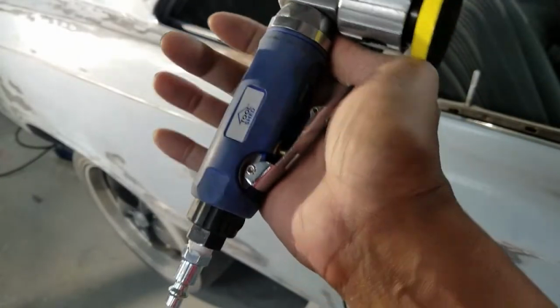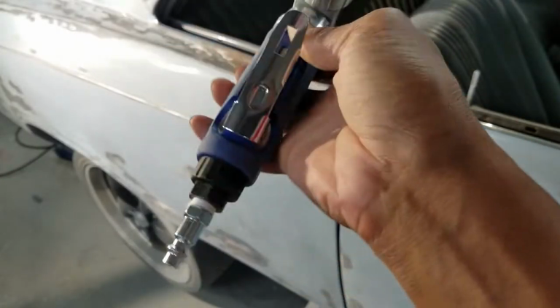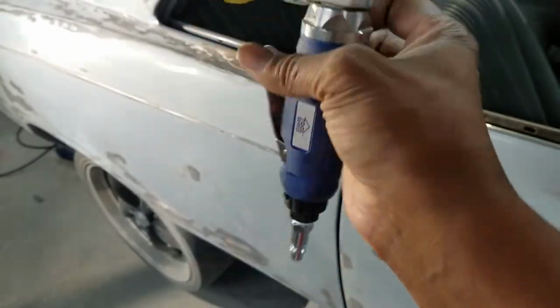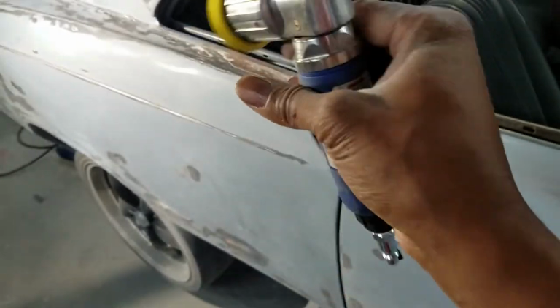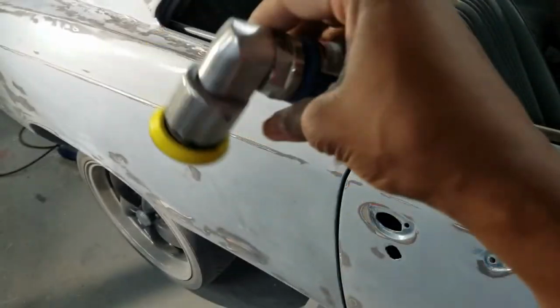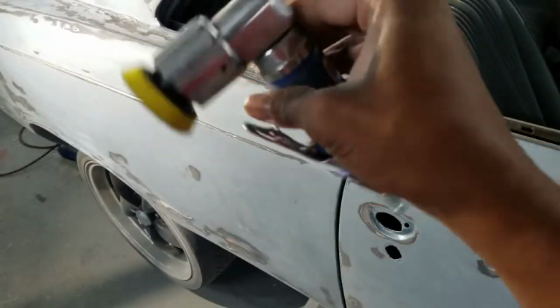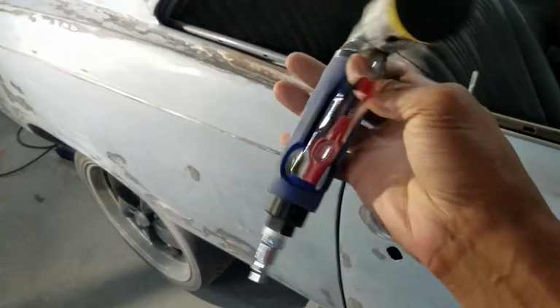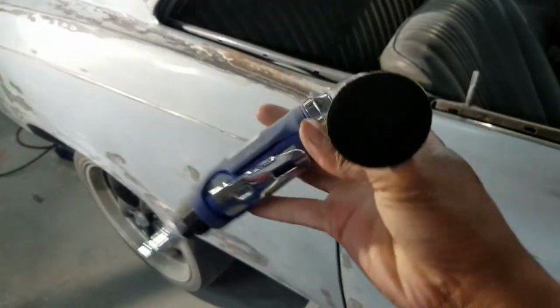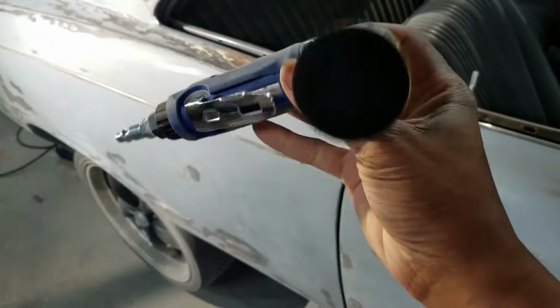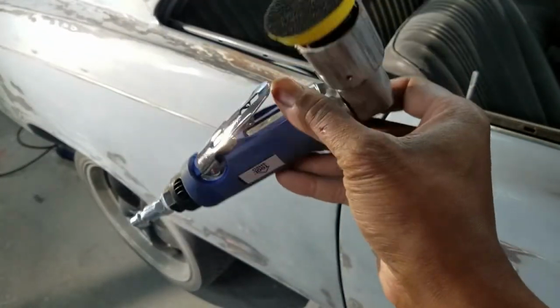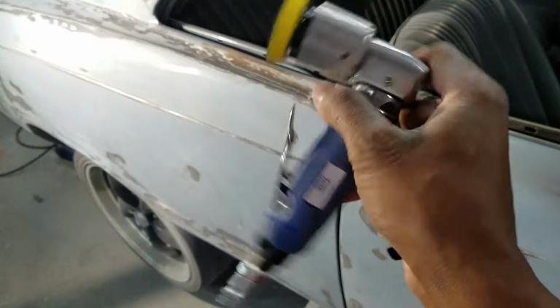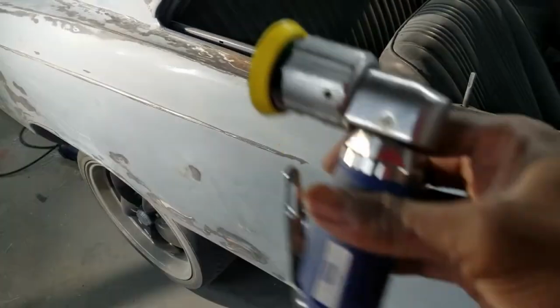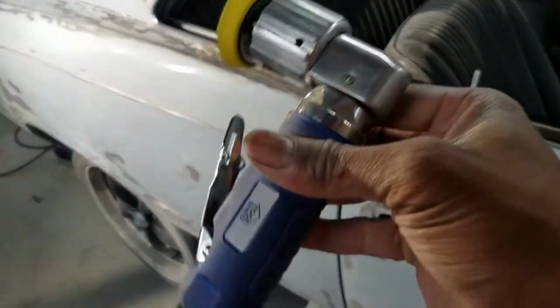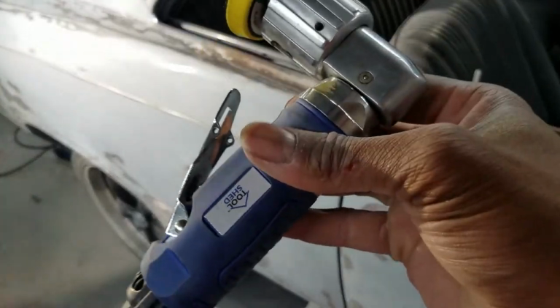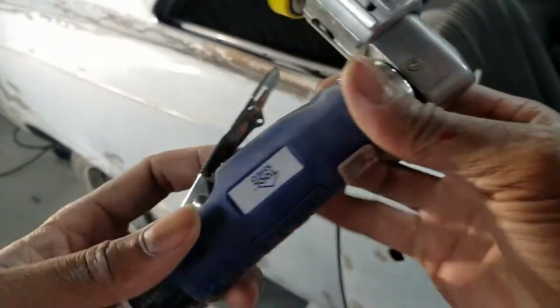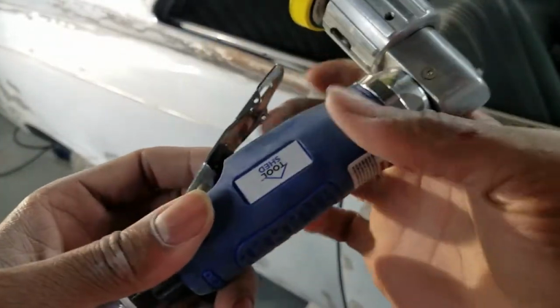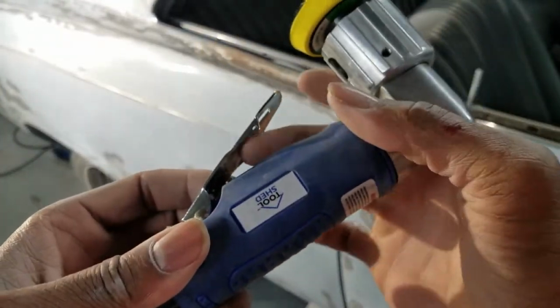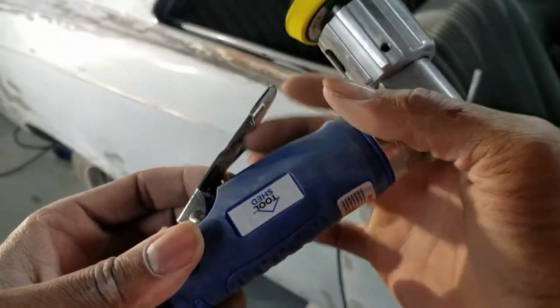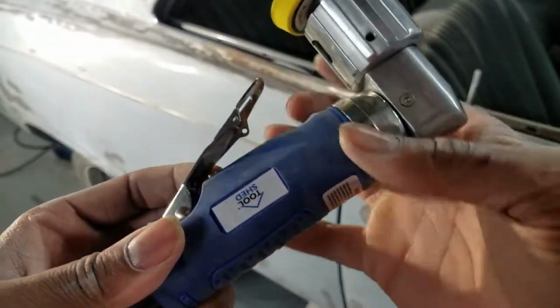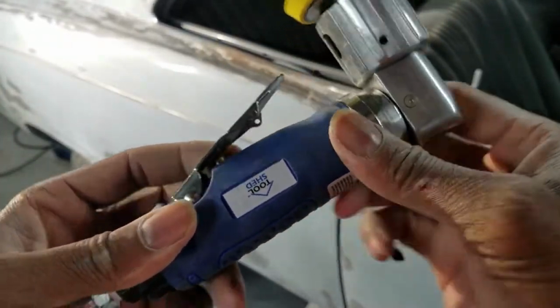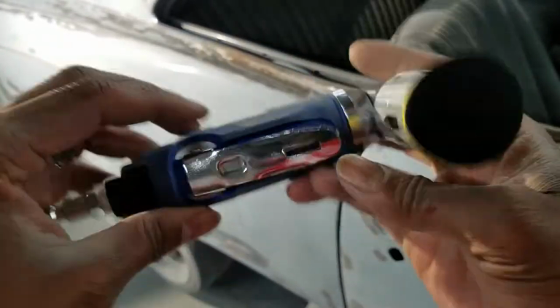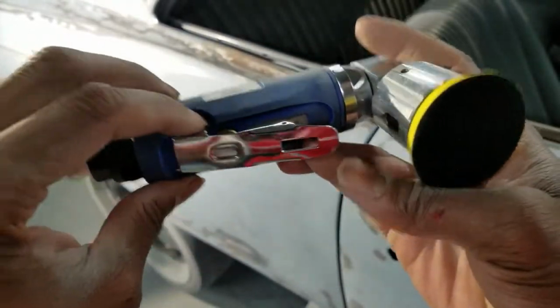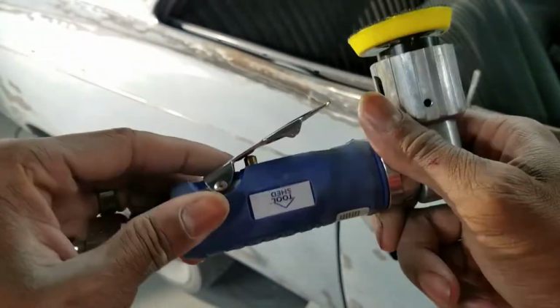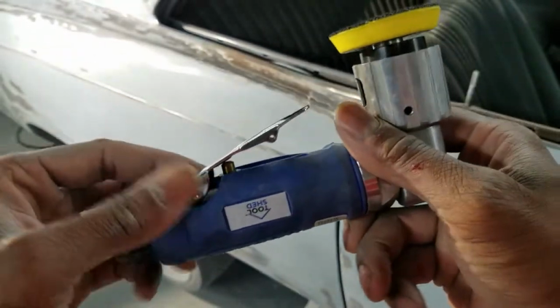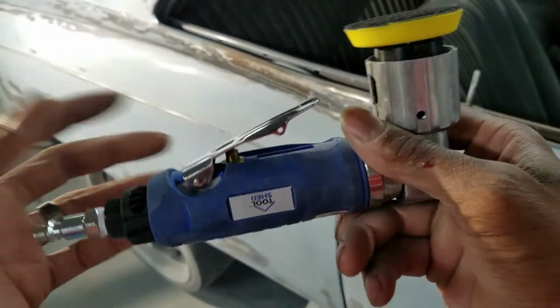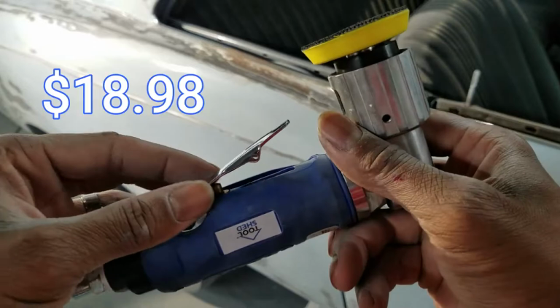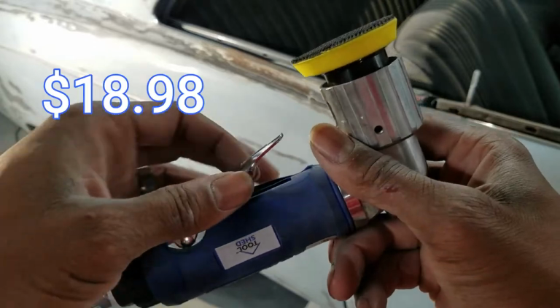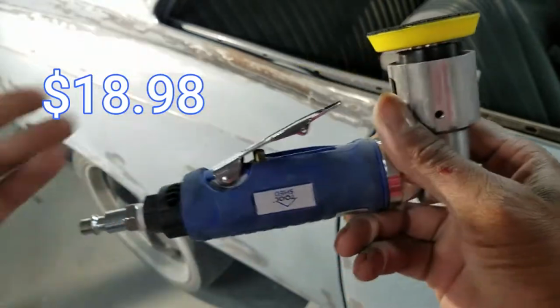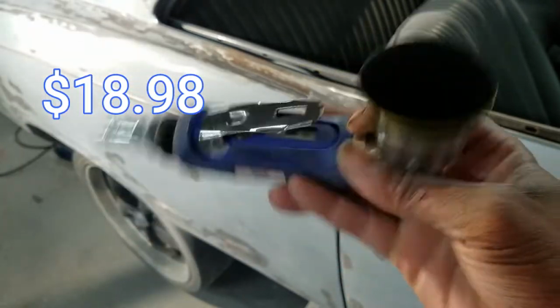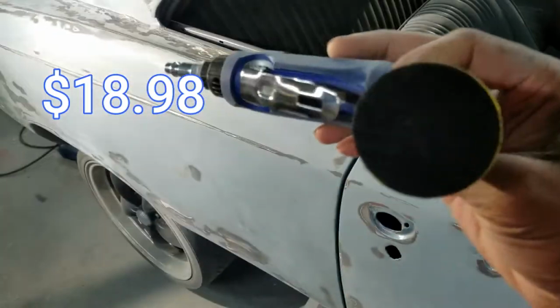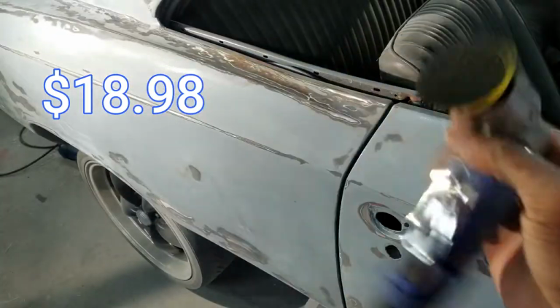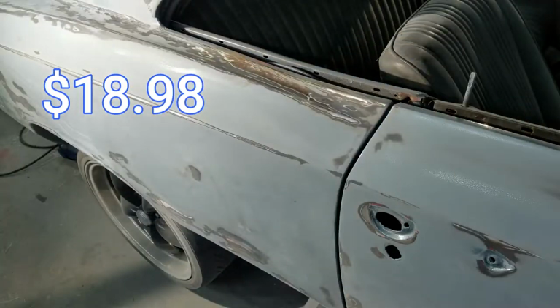There are other brands out there — this is a cheapie I picked up for under 30 bucks. It's a display model and a little lock was missing, so instead of being 40 bucks it was like 25 bucks or something like that. Anyway, we're going to see what it'll do.